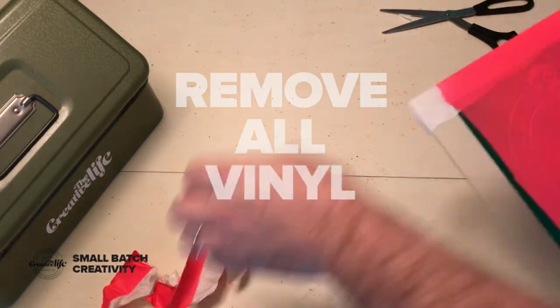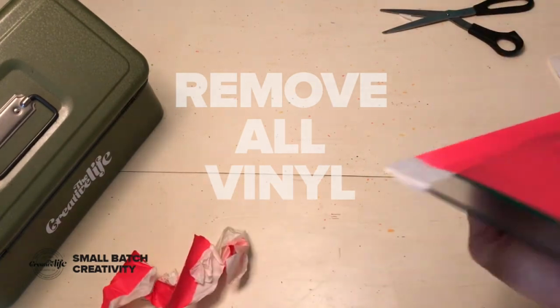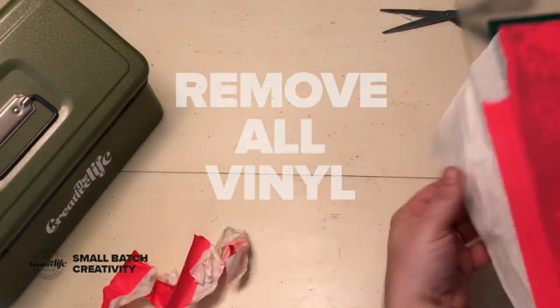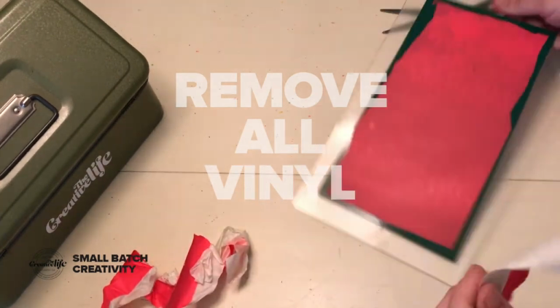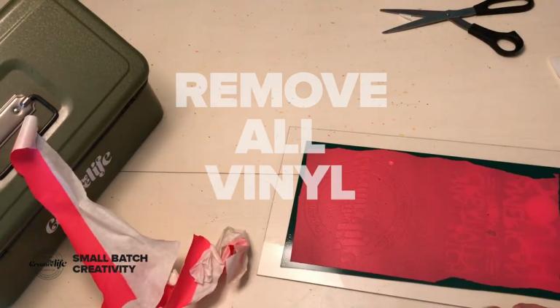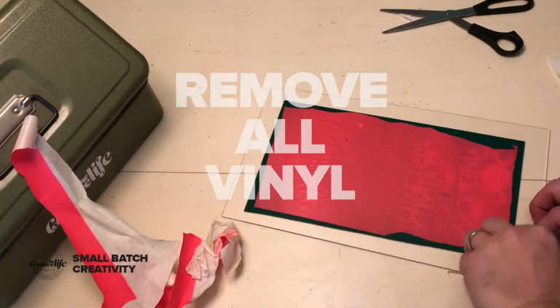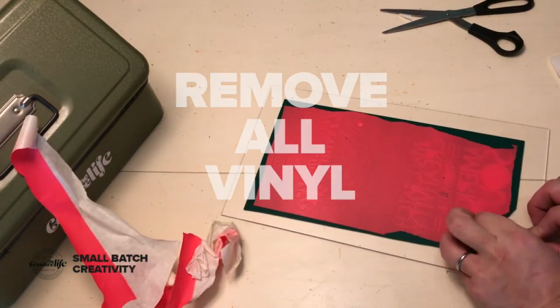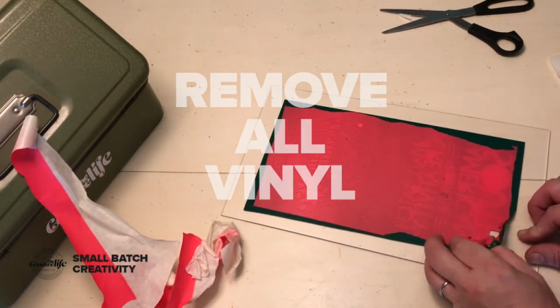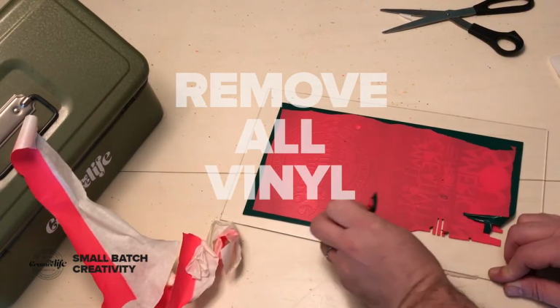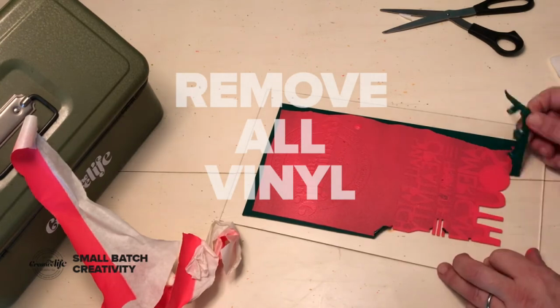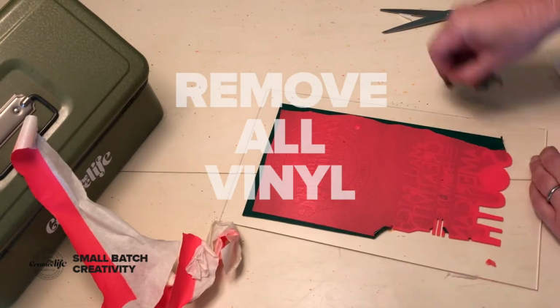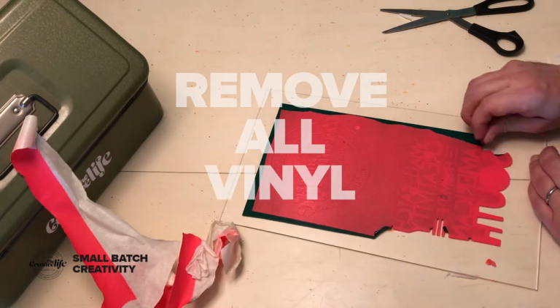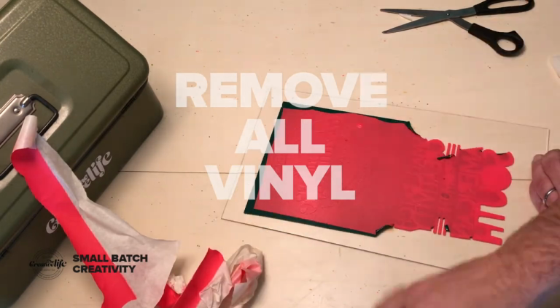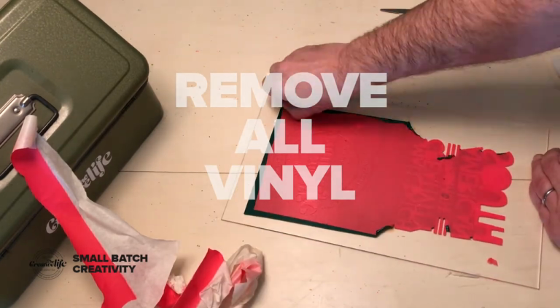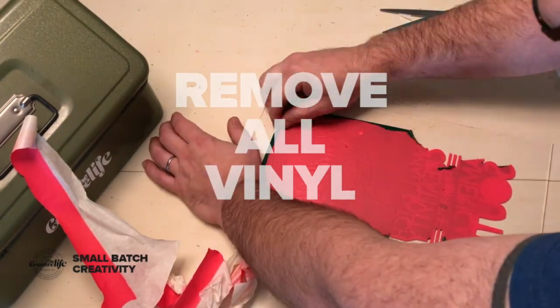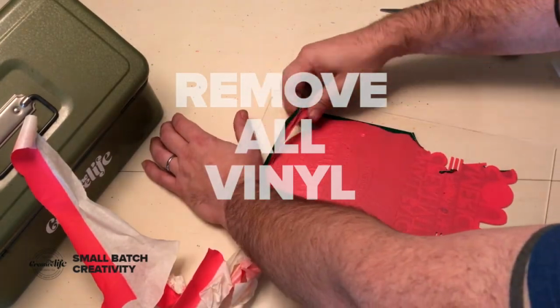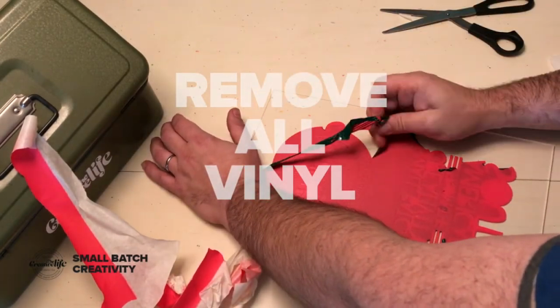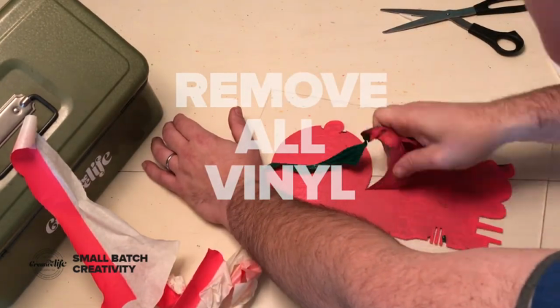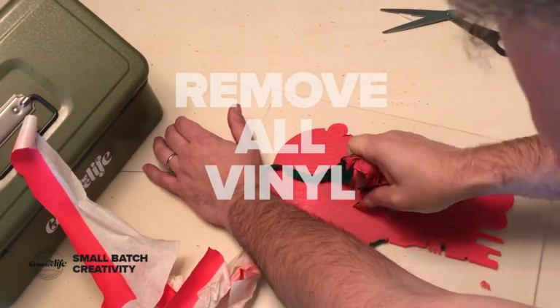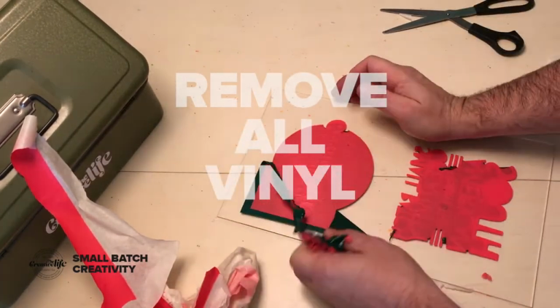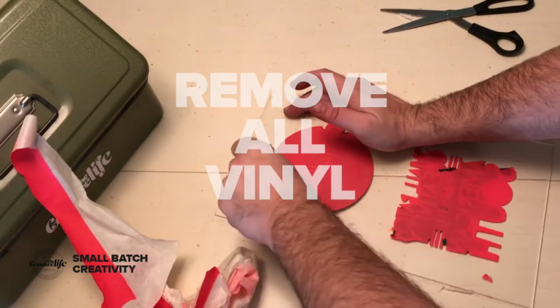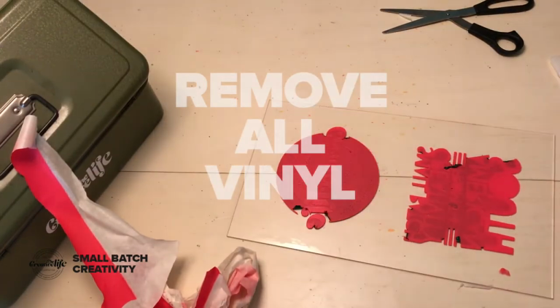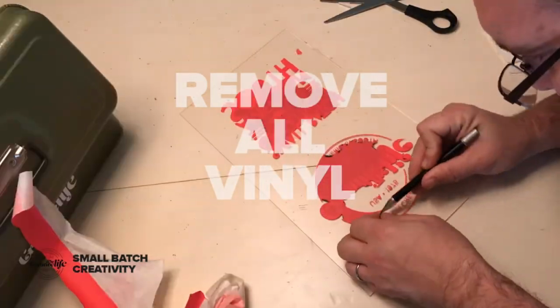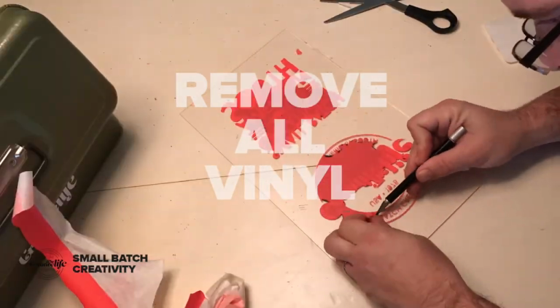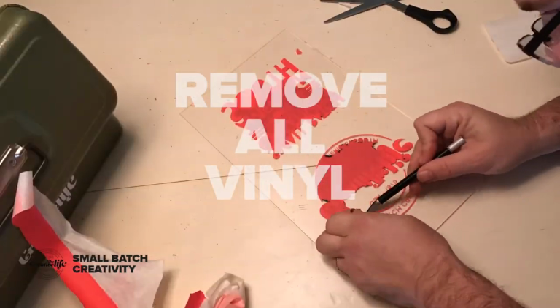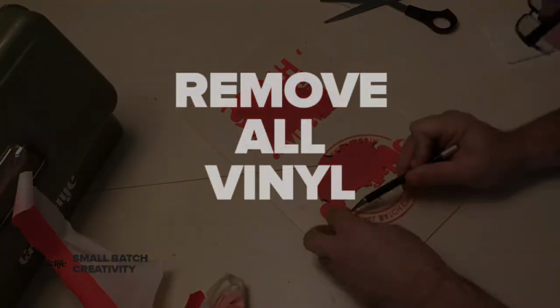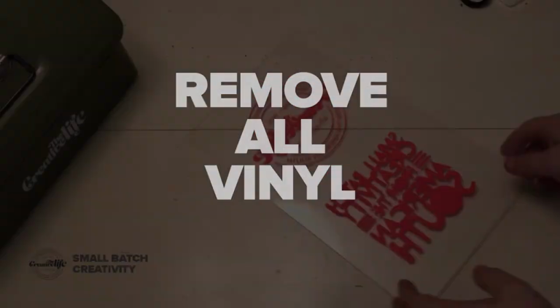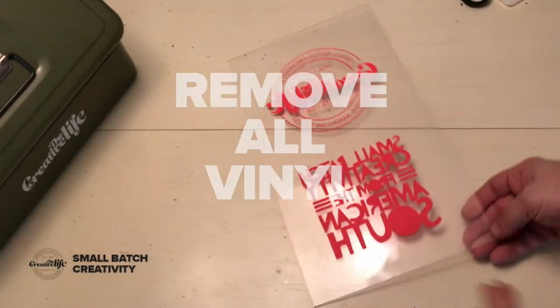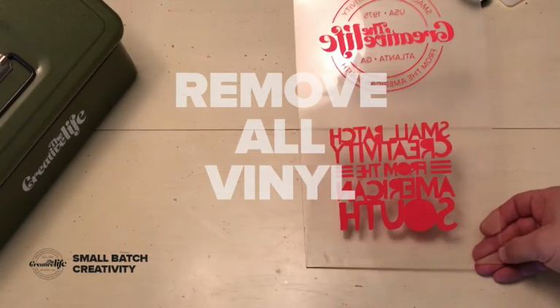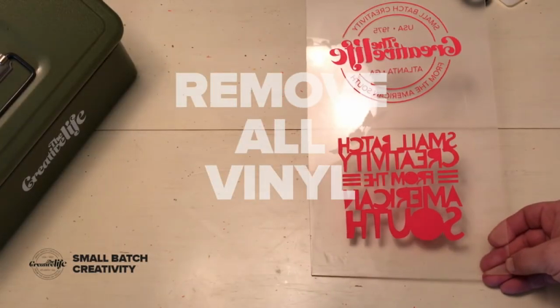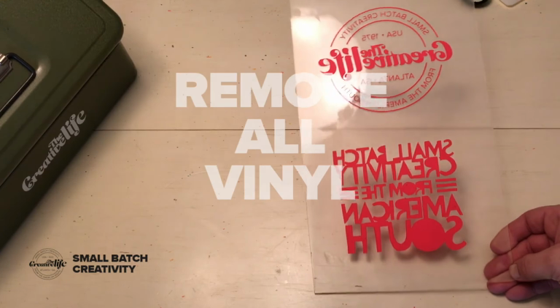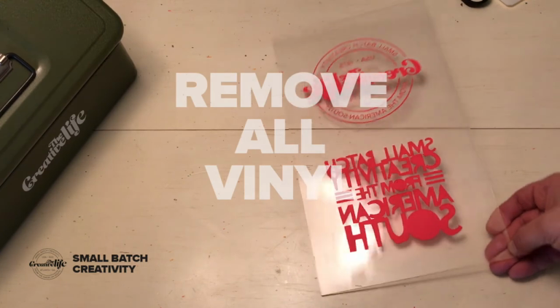Now this part is annoying, hard, and a little bit messy. You want to take off all the vinyl that you just took all that lovely time to put on. The paint might flake, it might get a little messy, but remove all the vinyl from your design. What you're left with is what you painted.